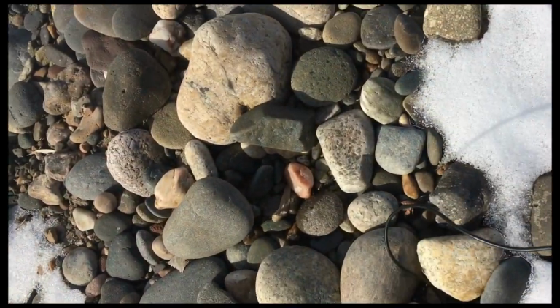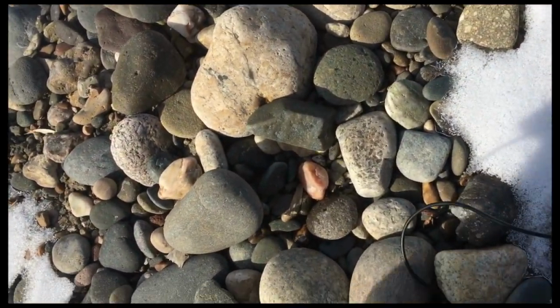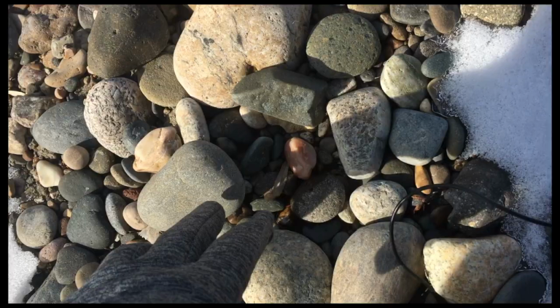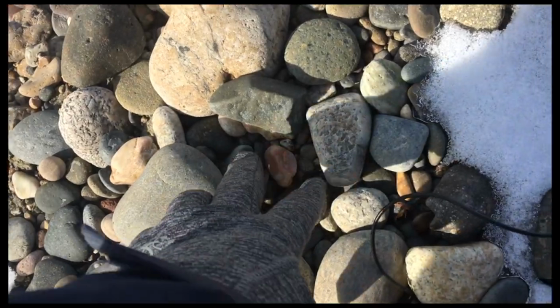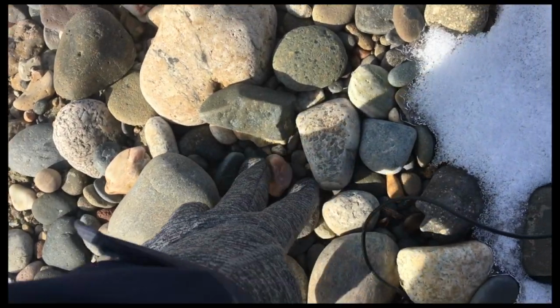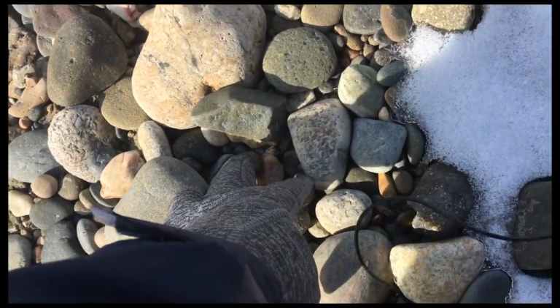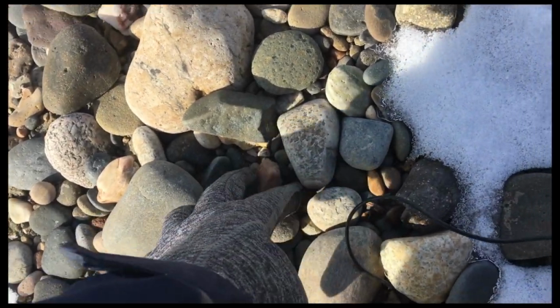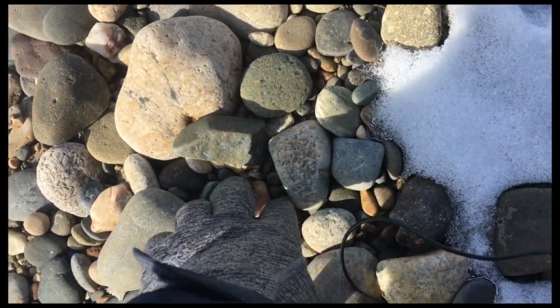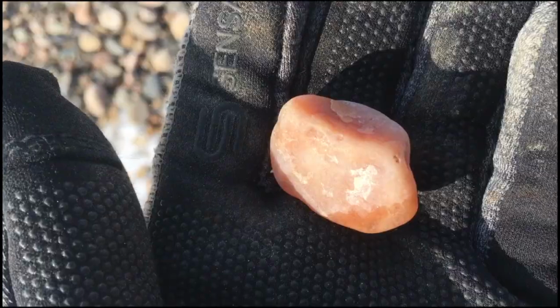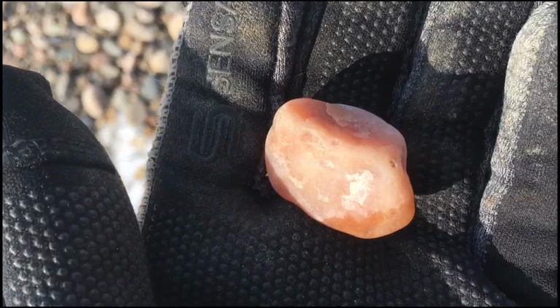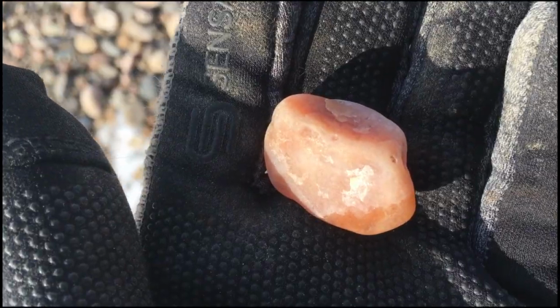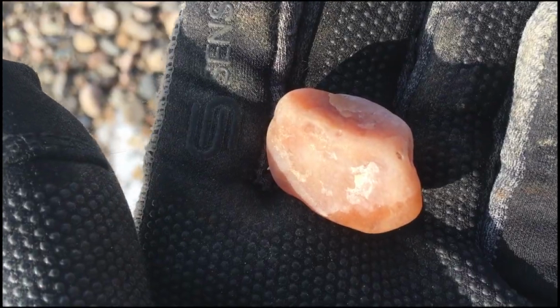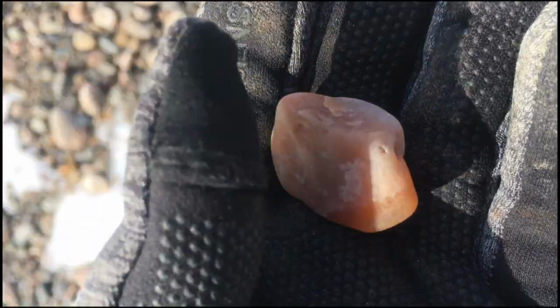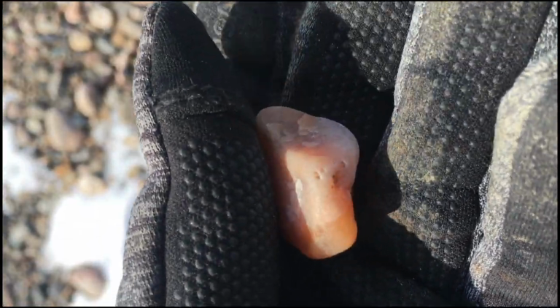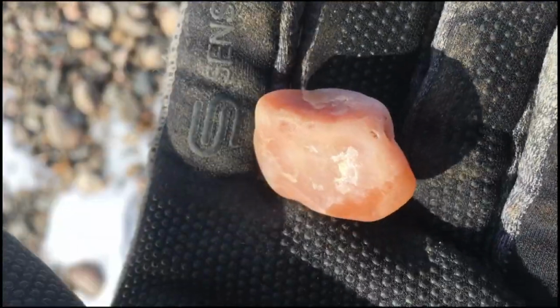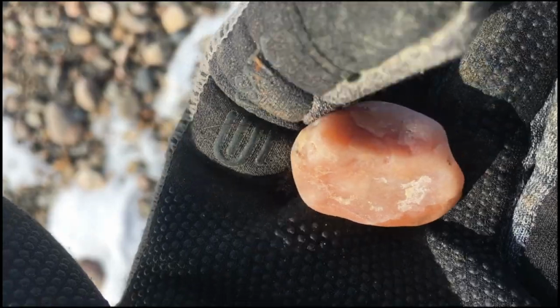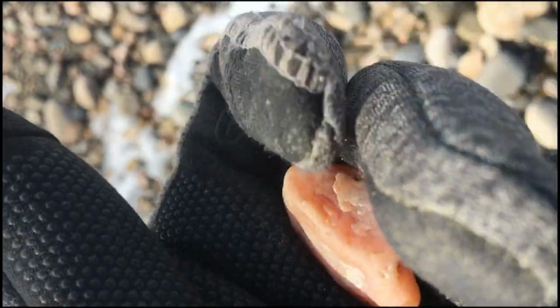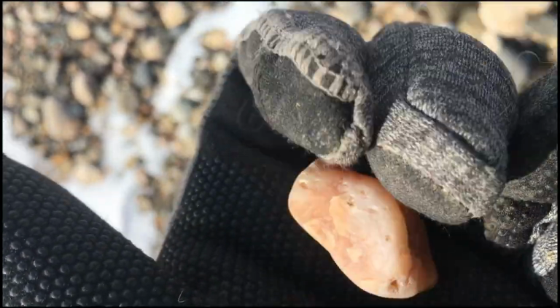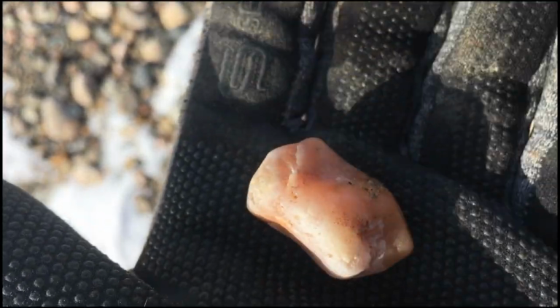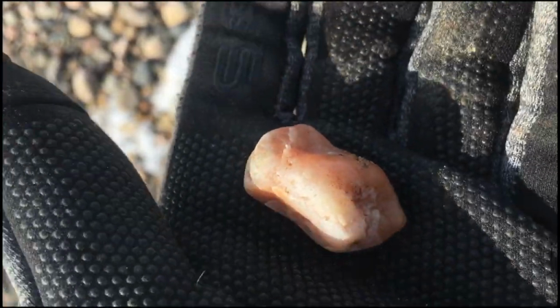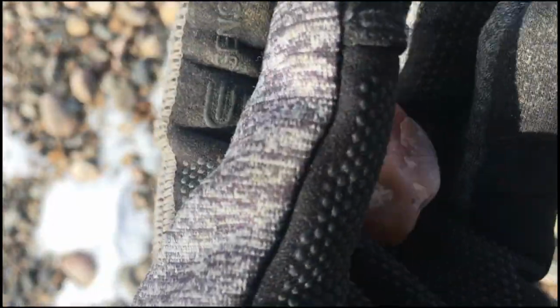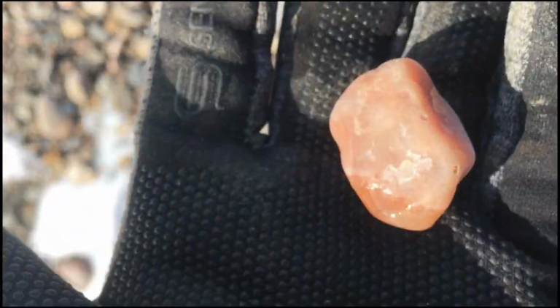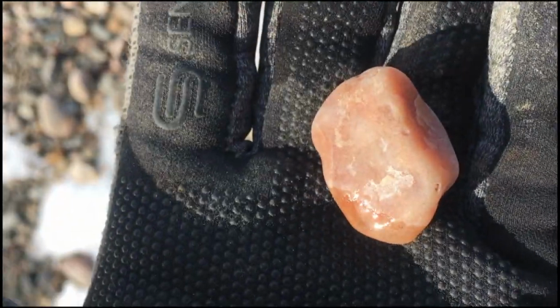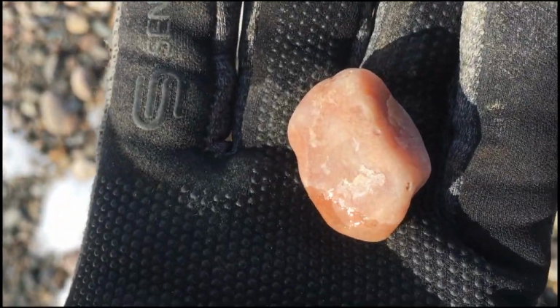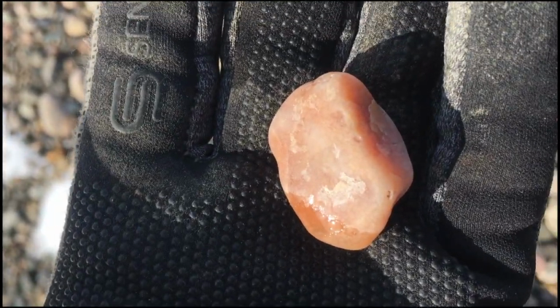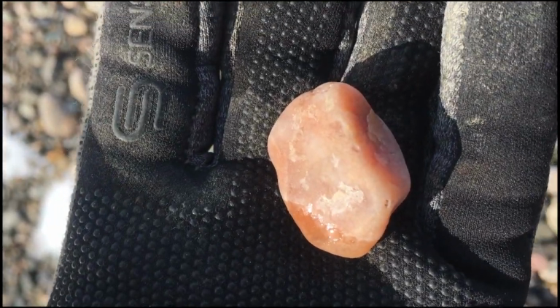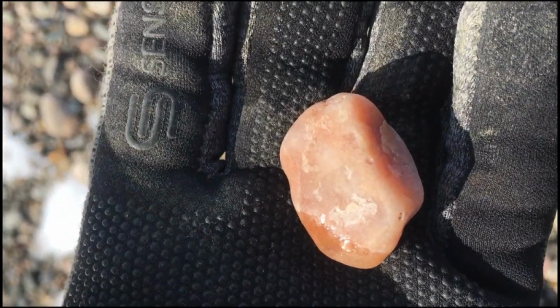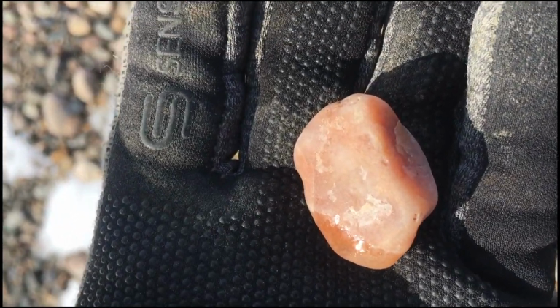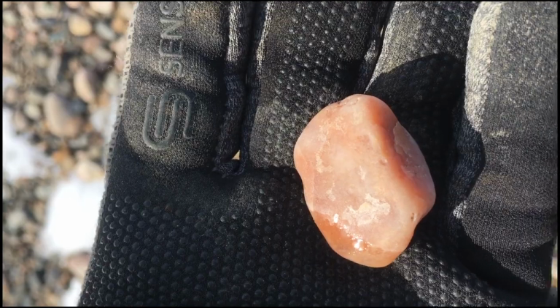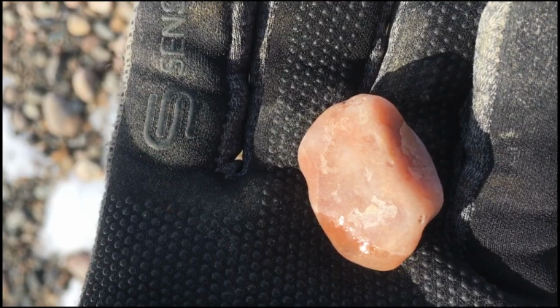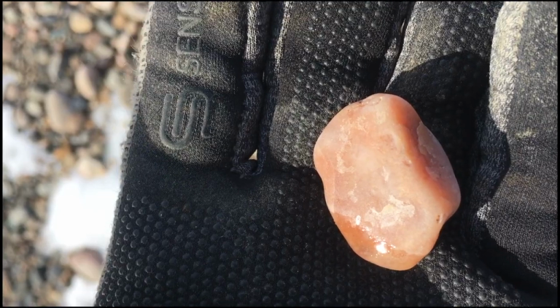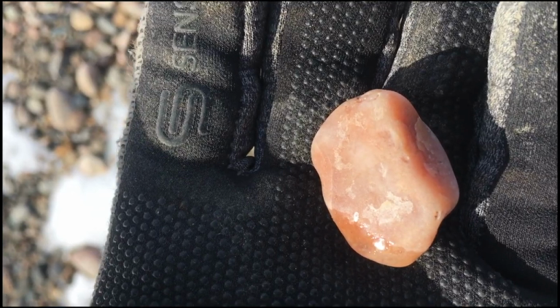One nice thing about the sun shining is that little pieces like this, that would maybe be buried or not noticeable, stand out. They just shine like the sun. Really pretty.